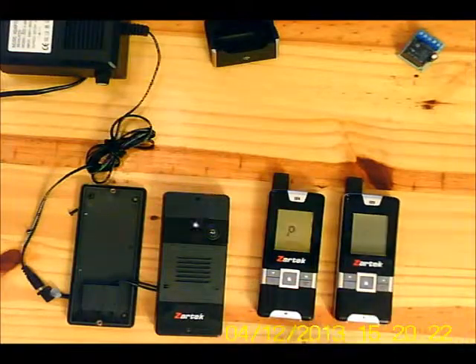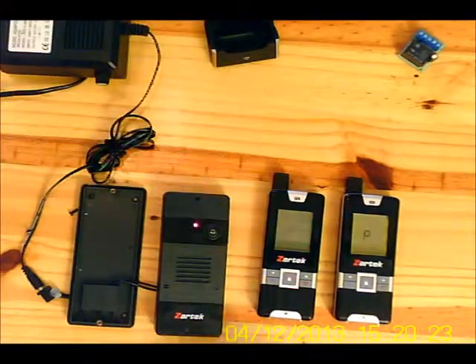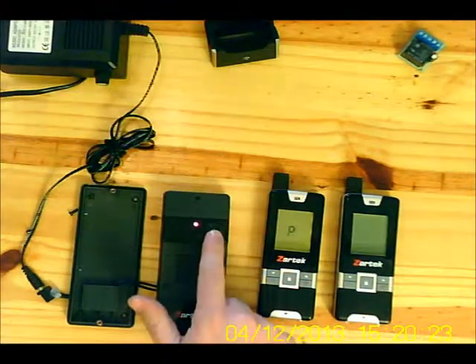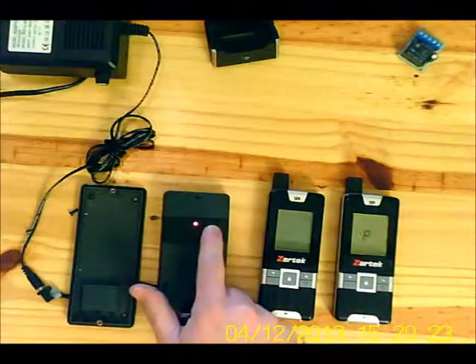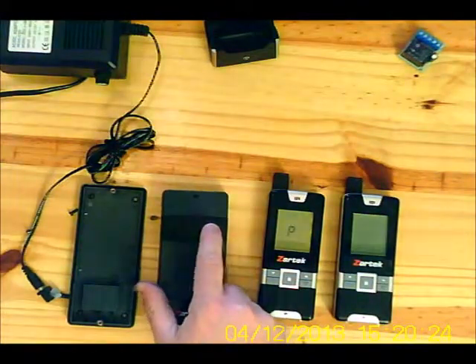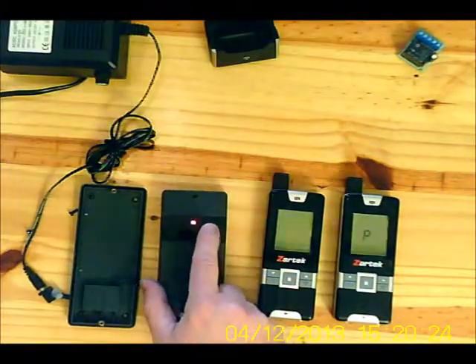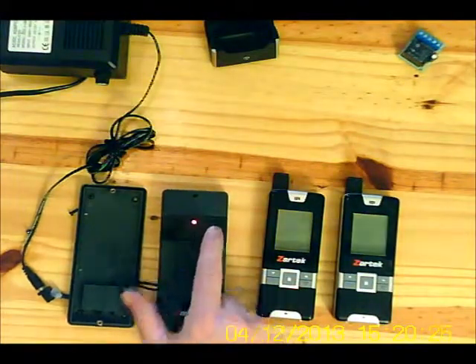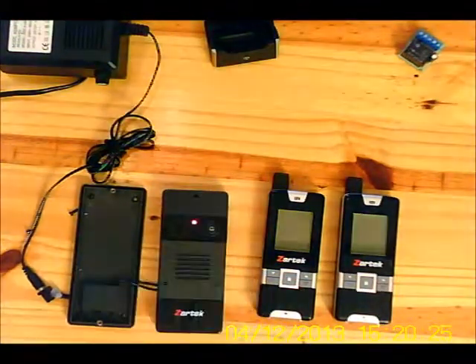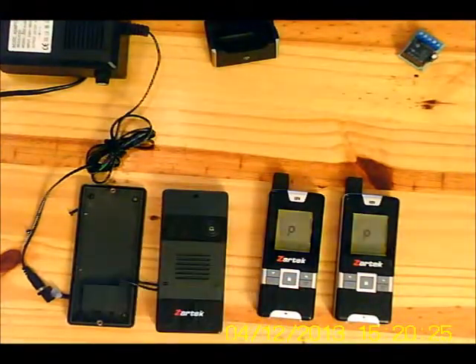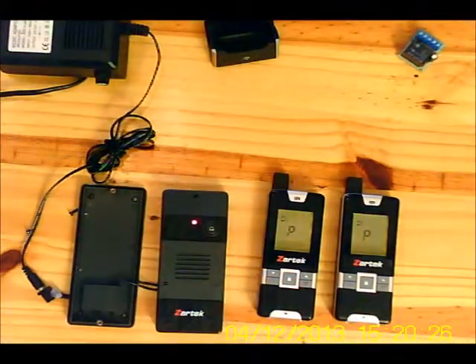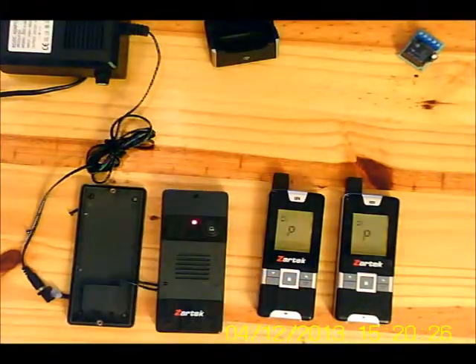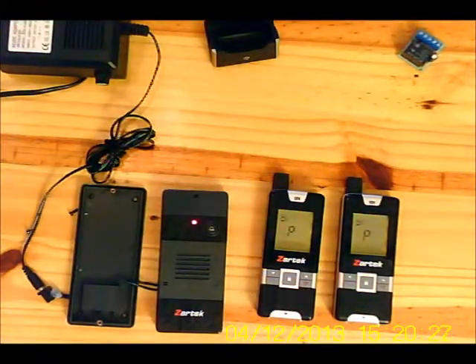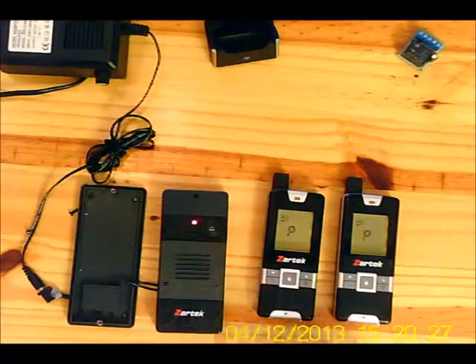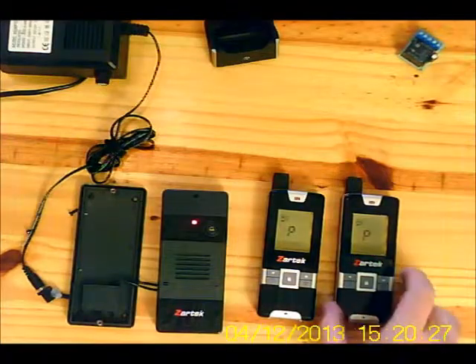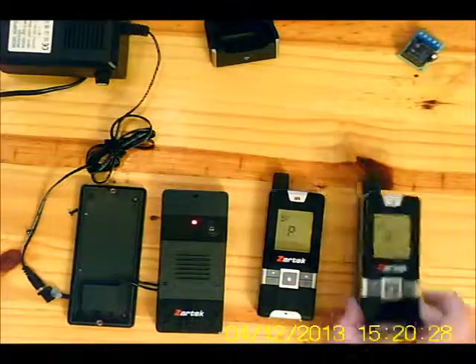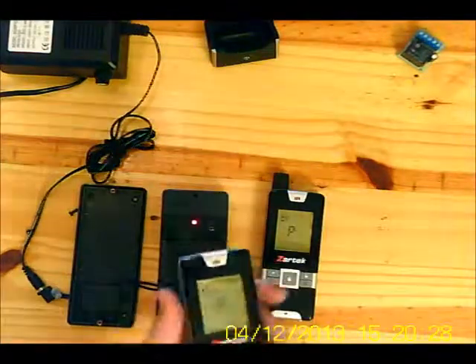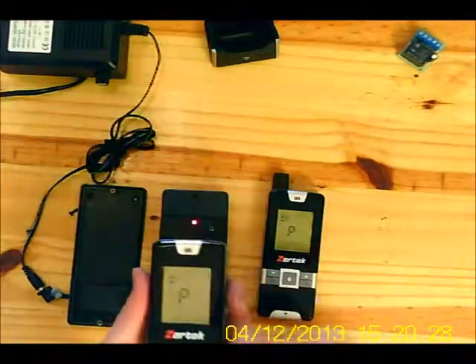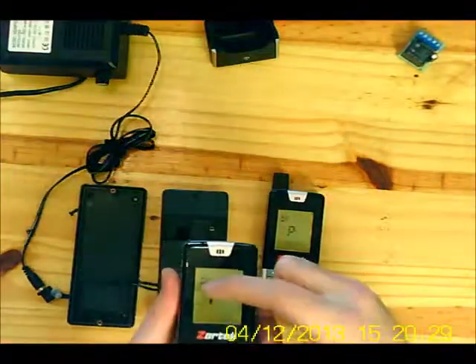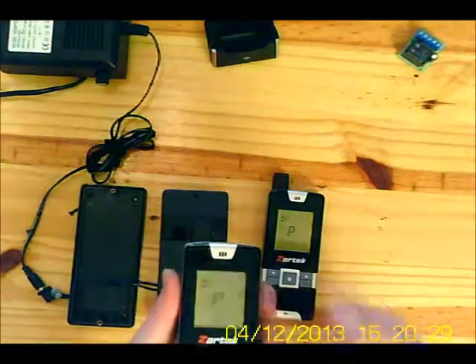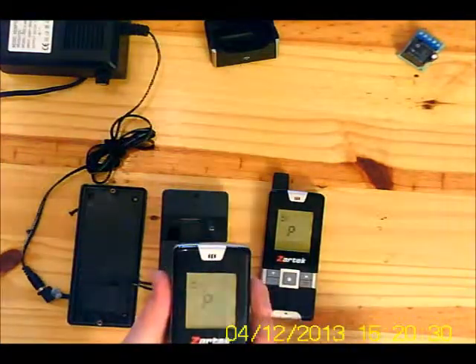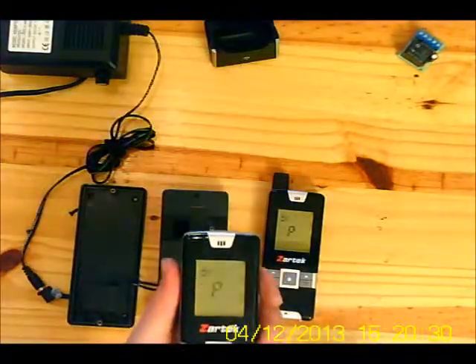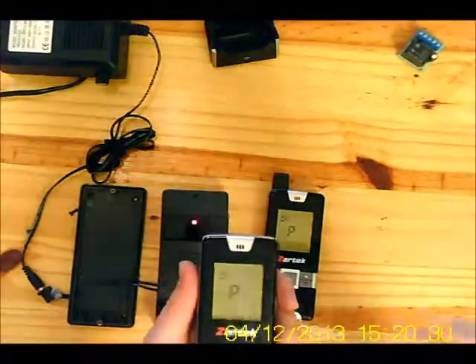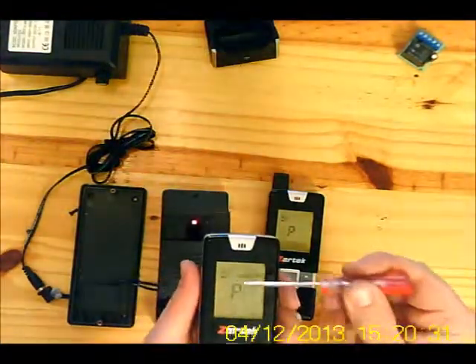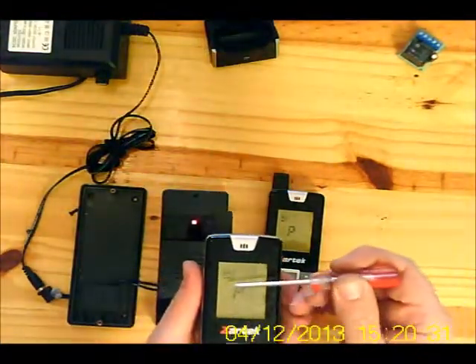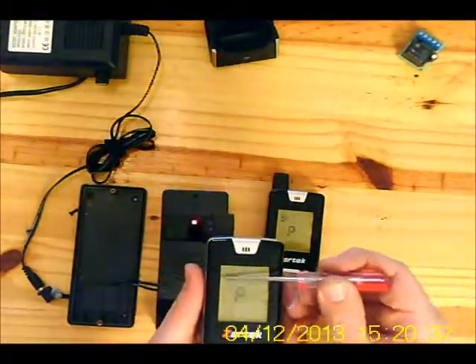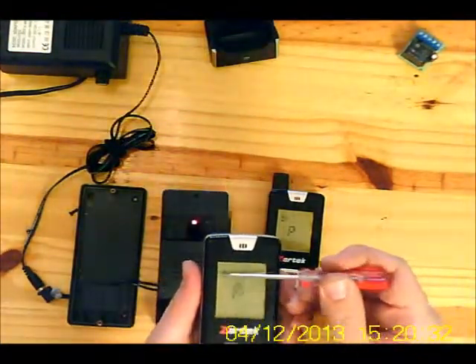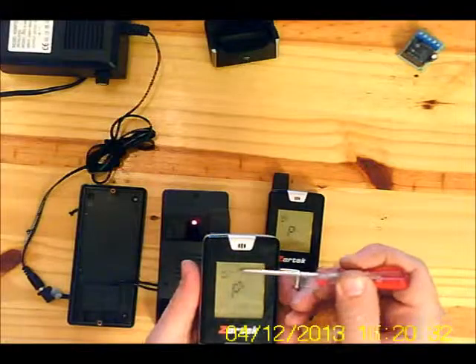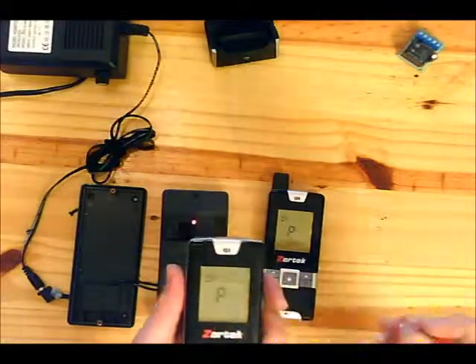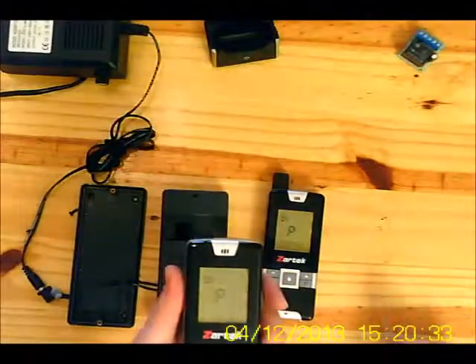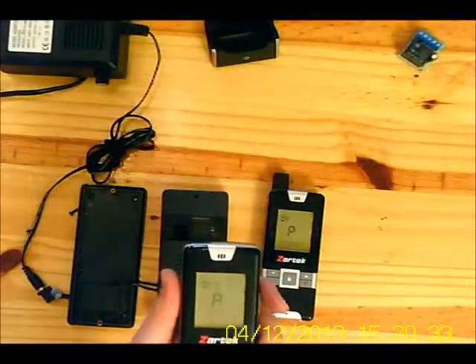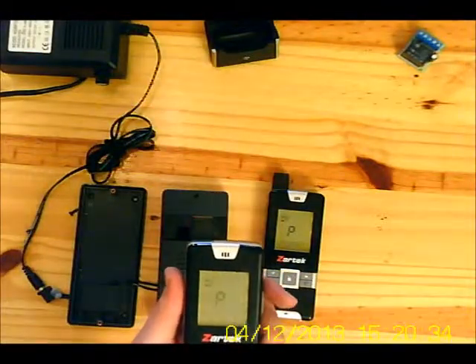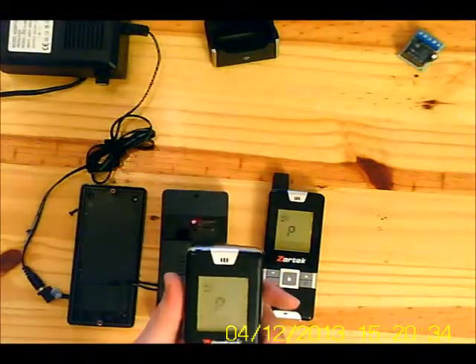Now press the bell button on the gate station and both handsets have been programmed, as indicated on the screen, showing that the front gate station has linked them.